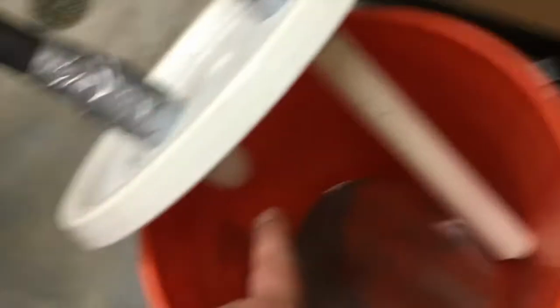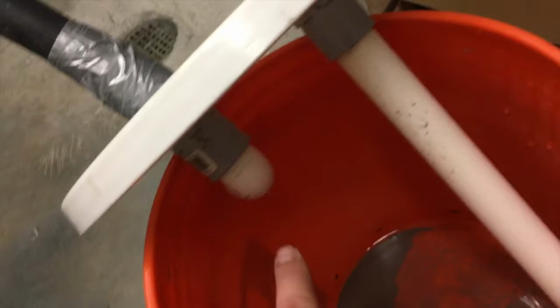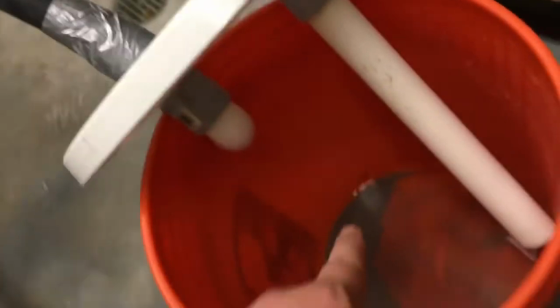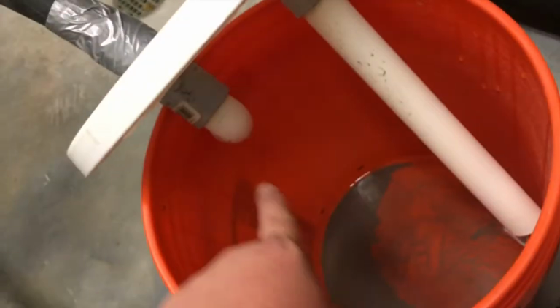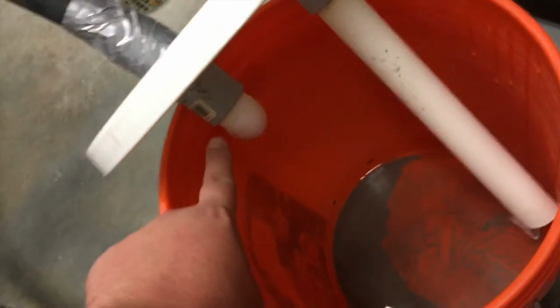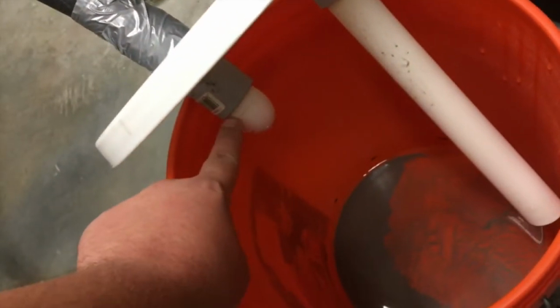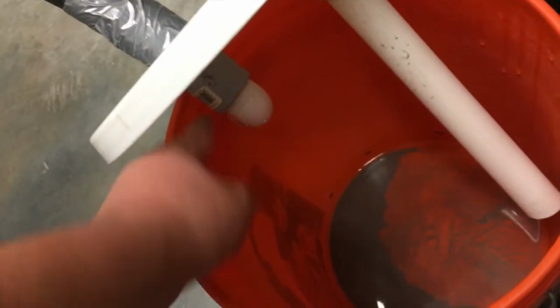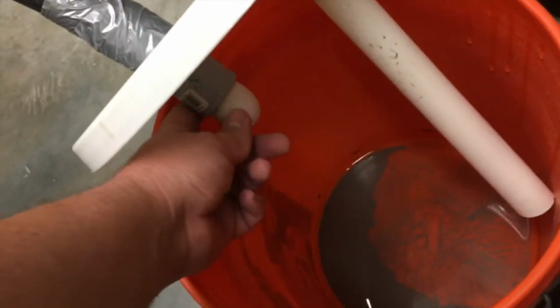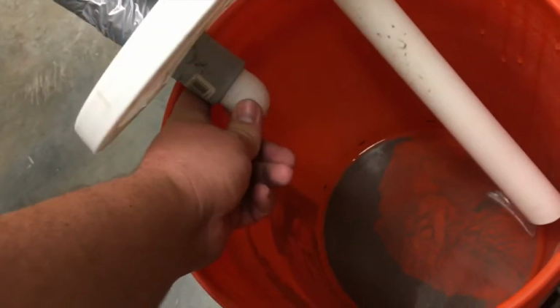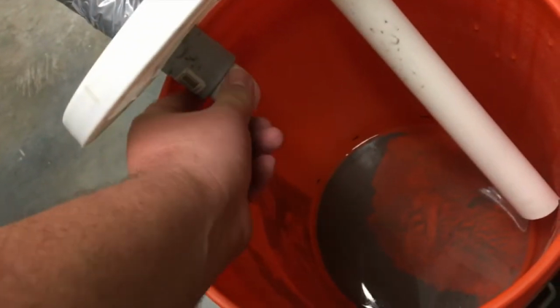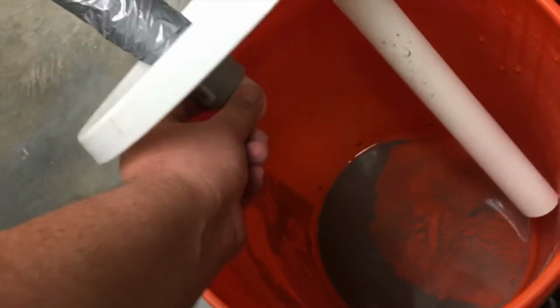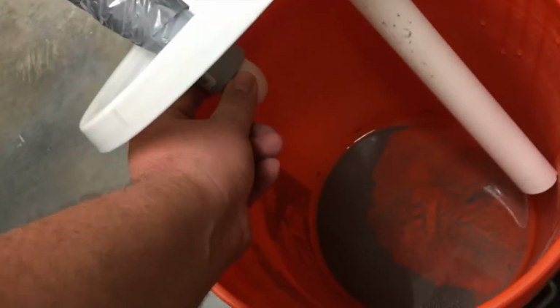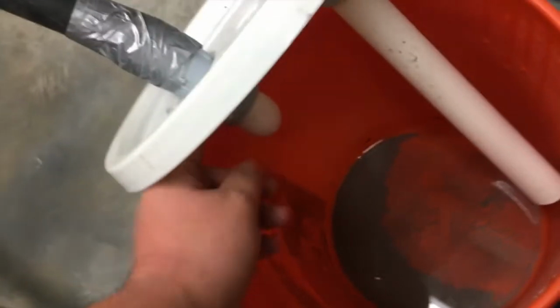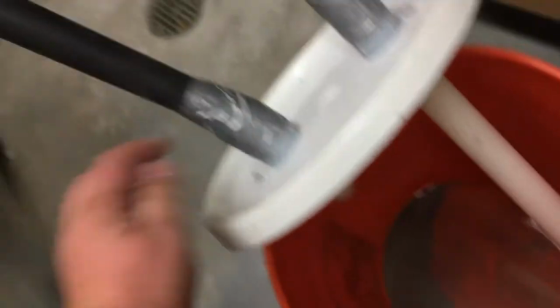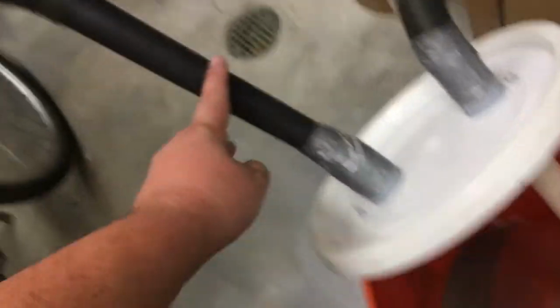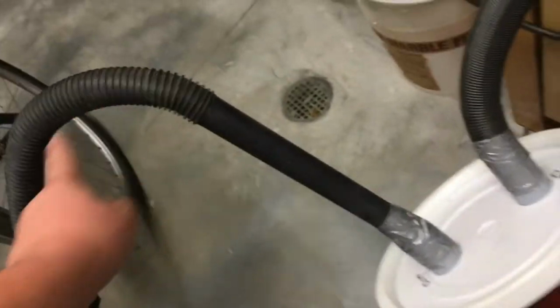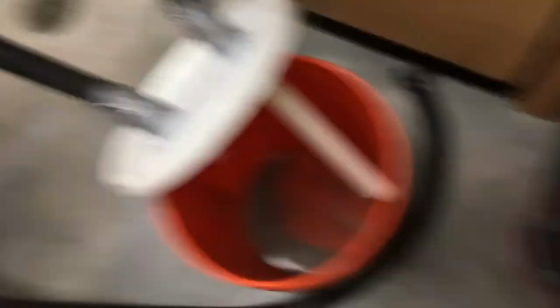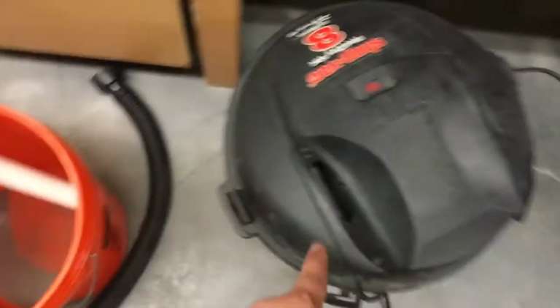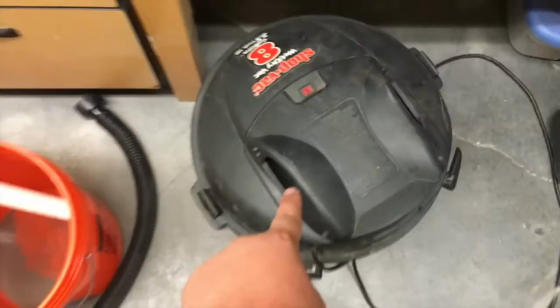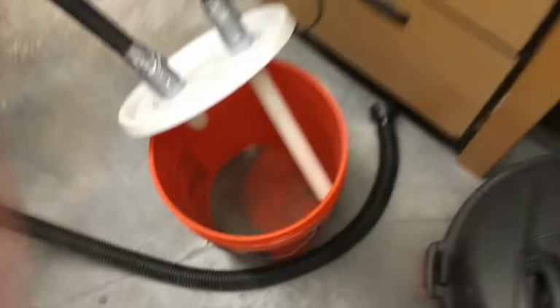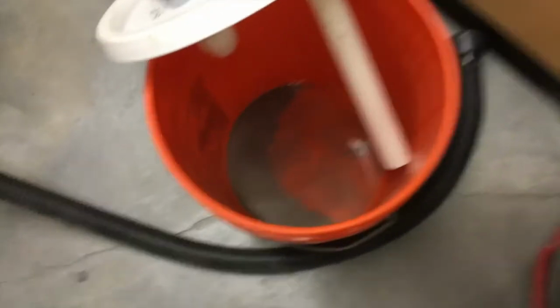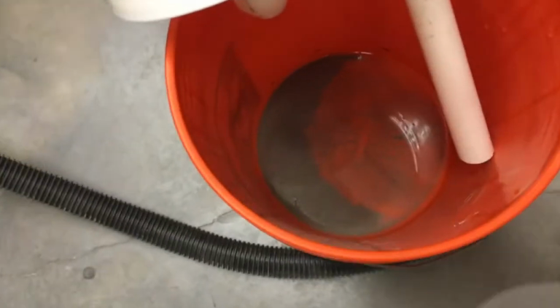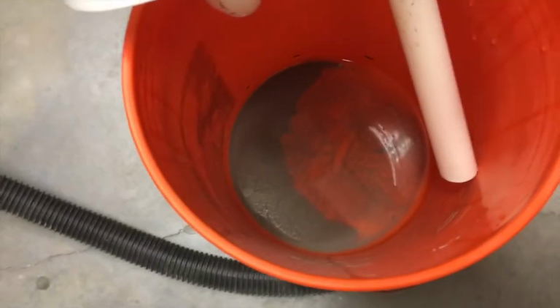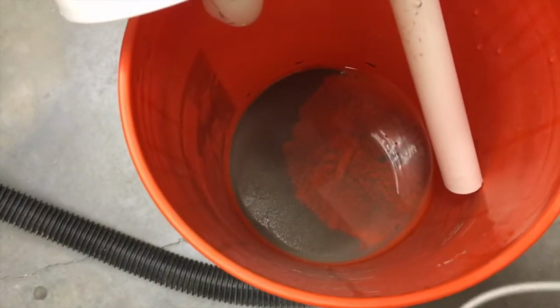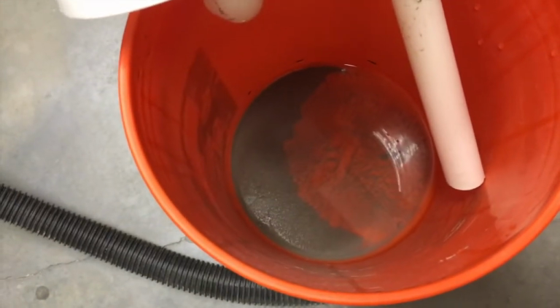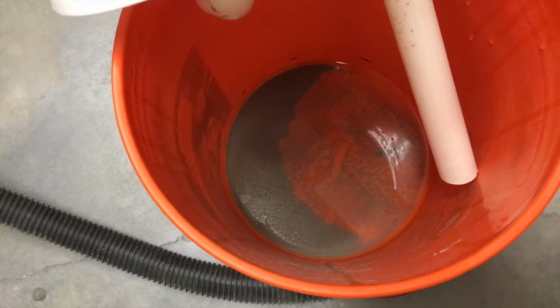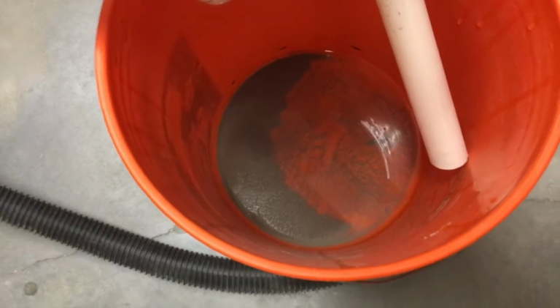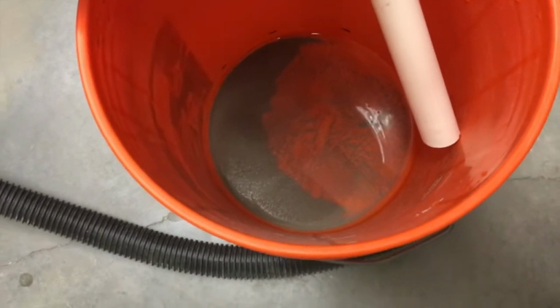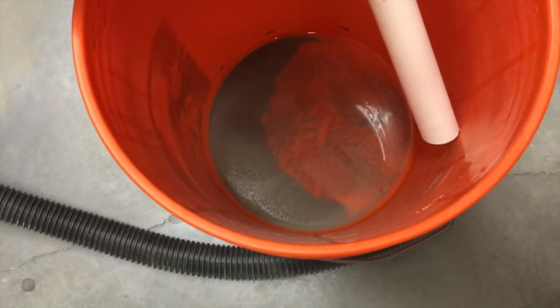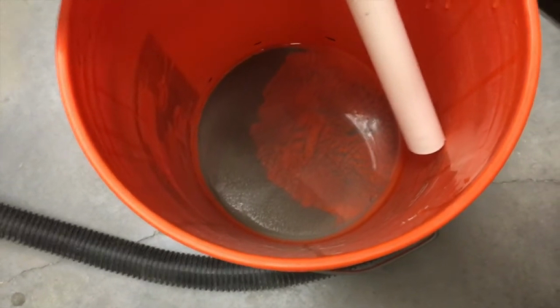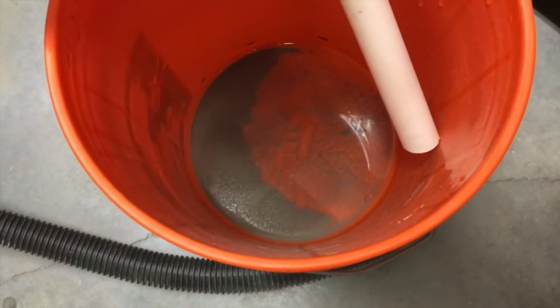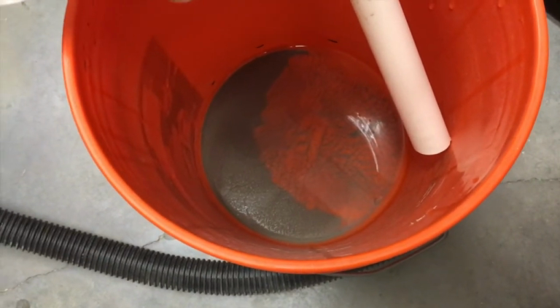Then the clean air goes up through this part here — this is a 90-degree L elbow — then travels up through the tube and connects to the vacuum. As you can see, all of that dark stuff in there is what is being cleaned out using this water filtration method.